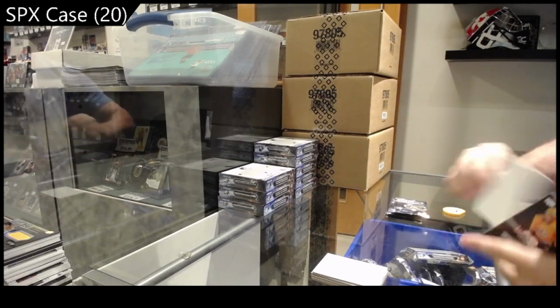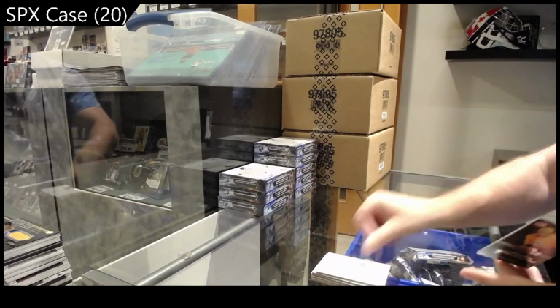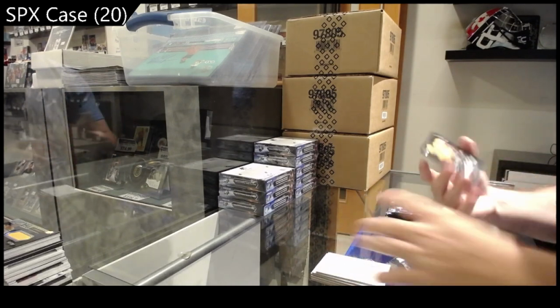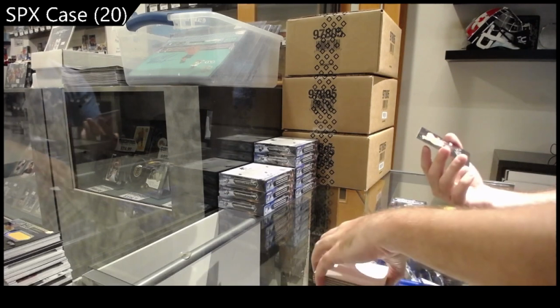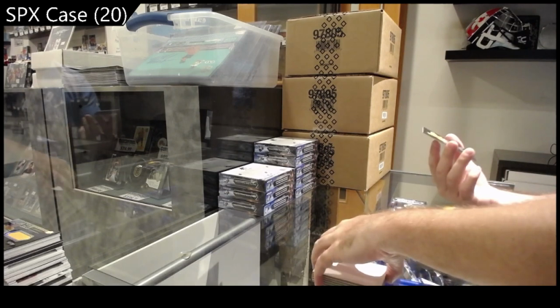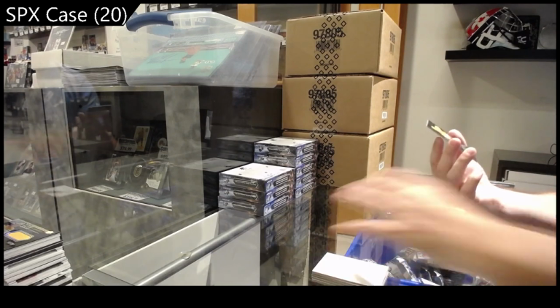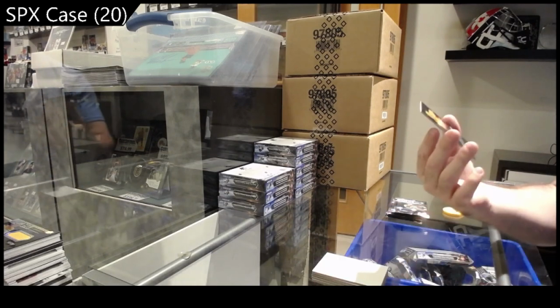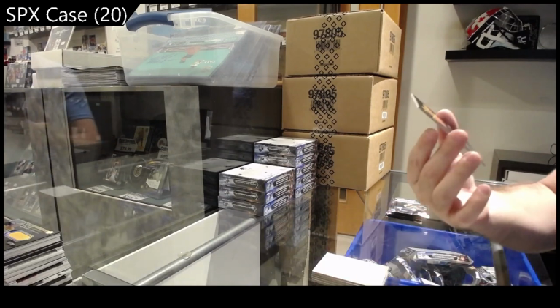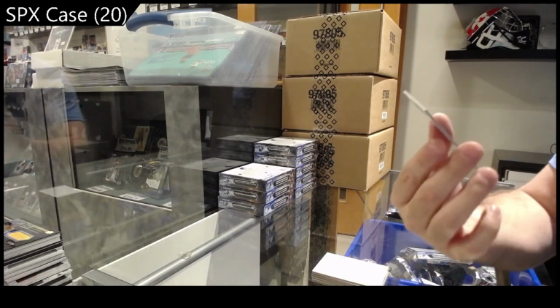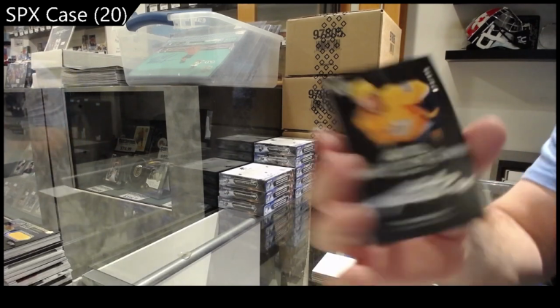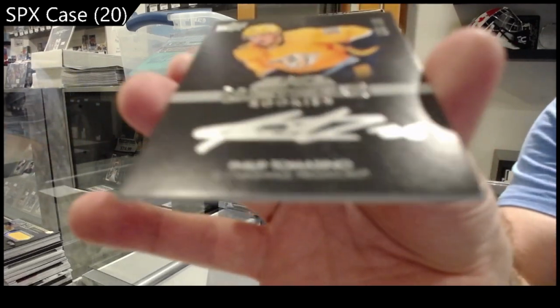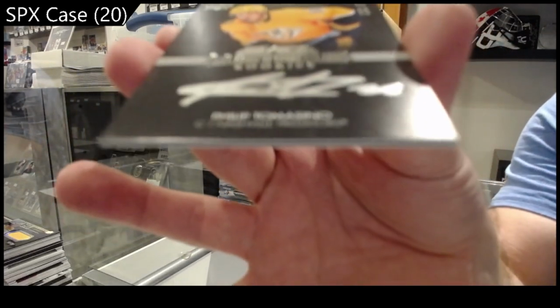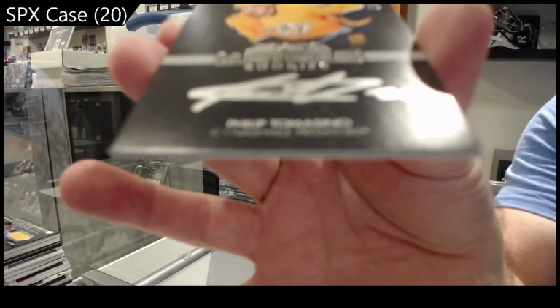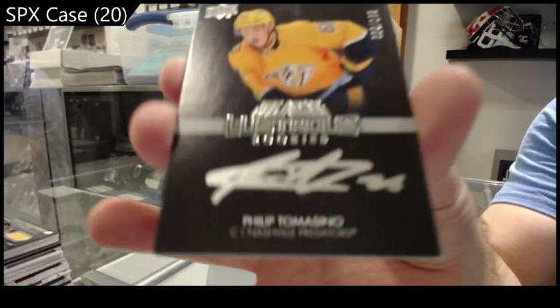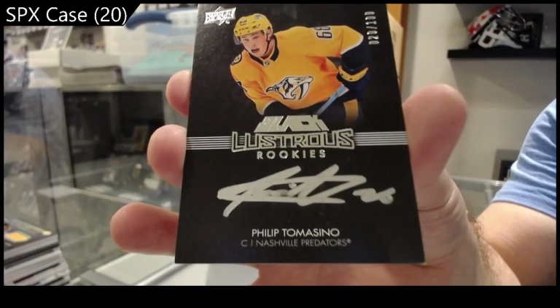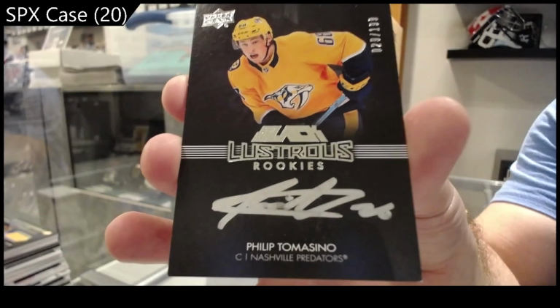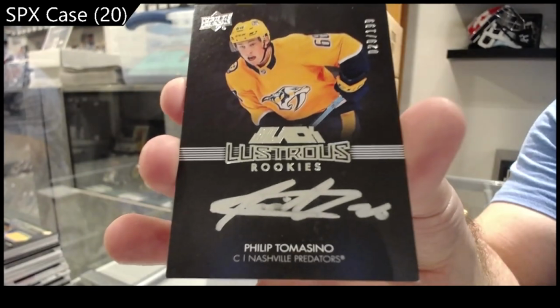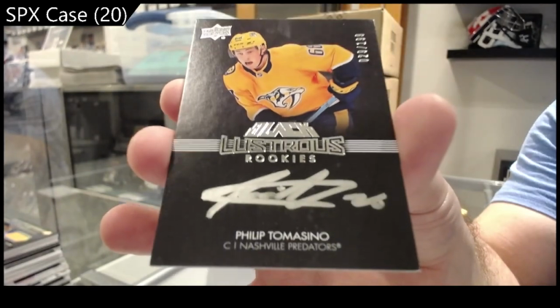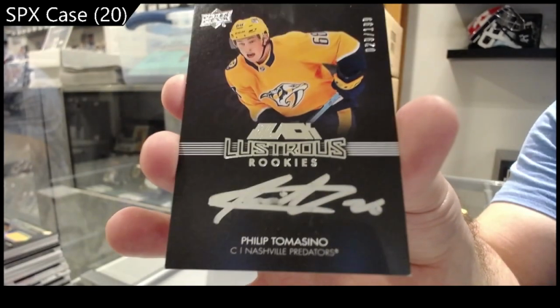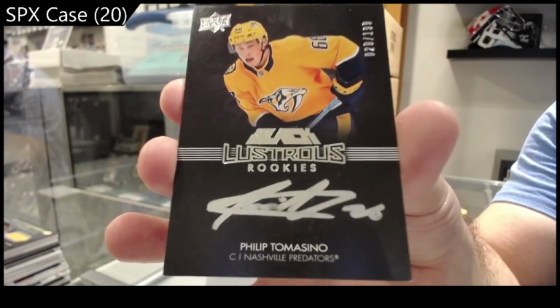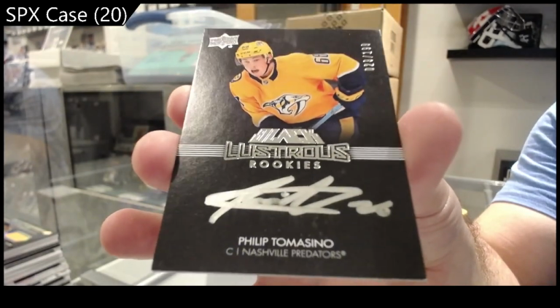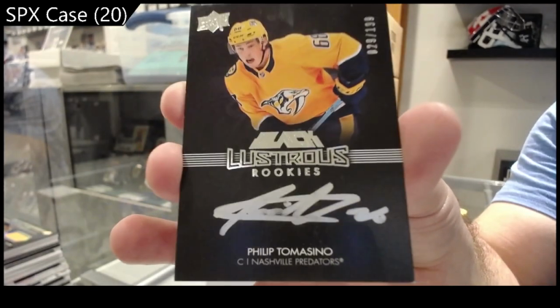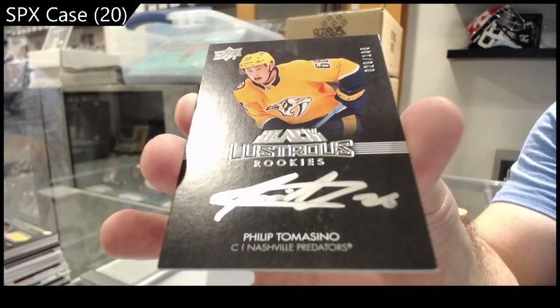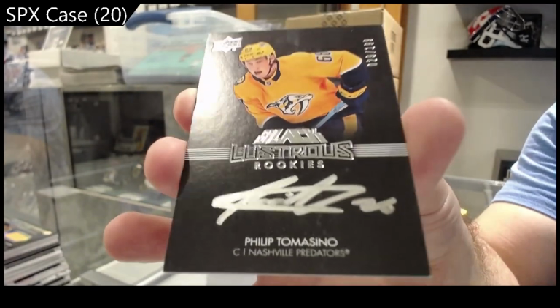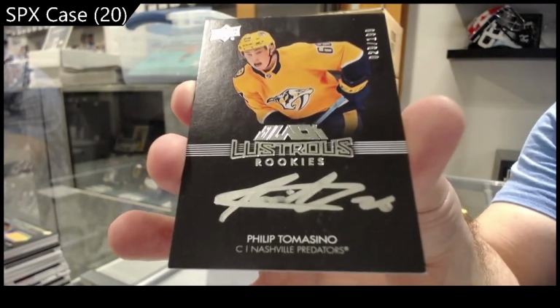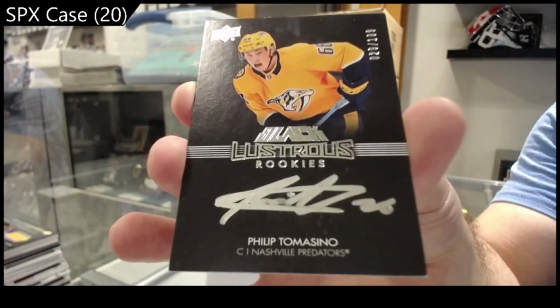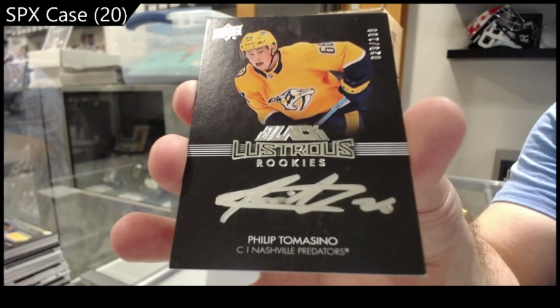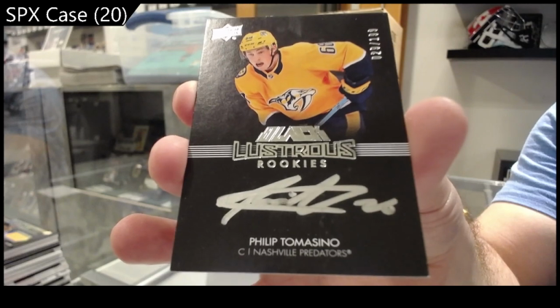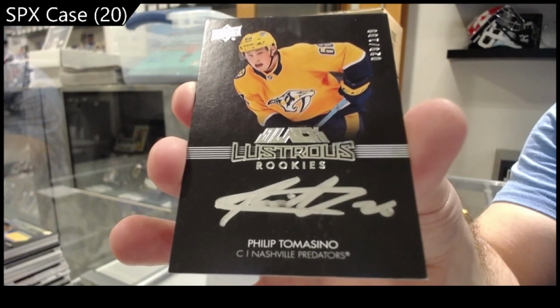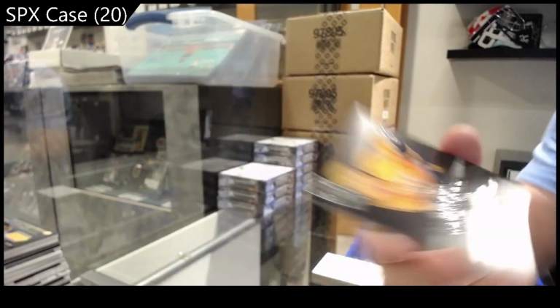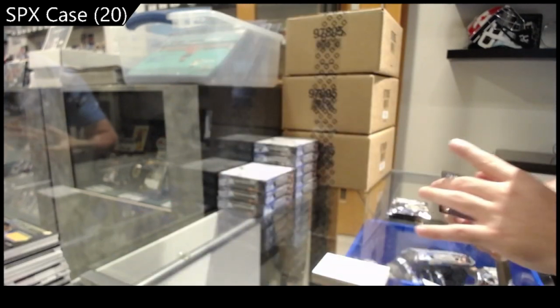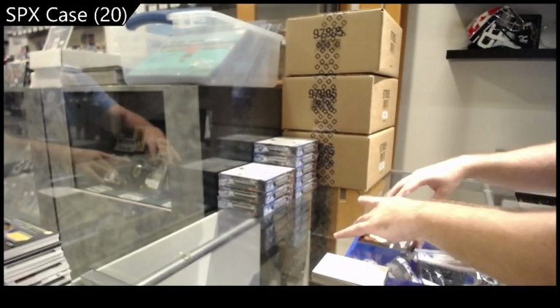Oh, it is nice — Lustrous Rookies to 199, Tomasino. Nashville Predators. Tomasino.